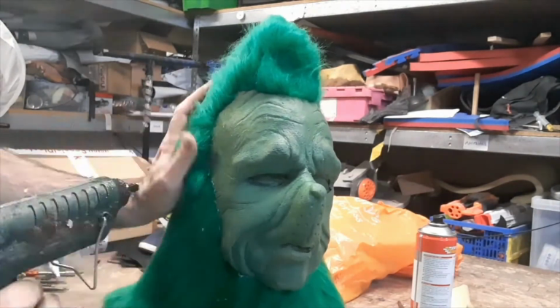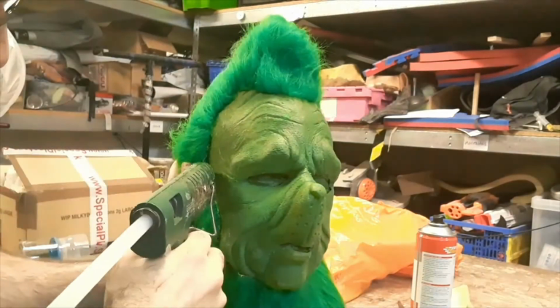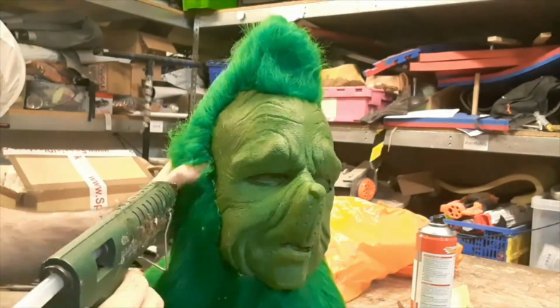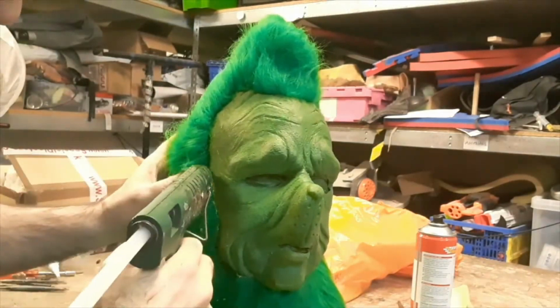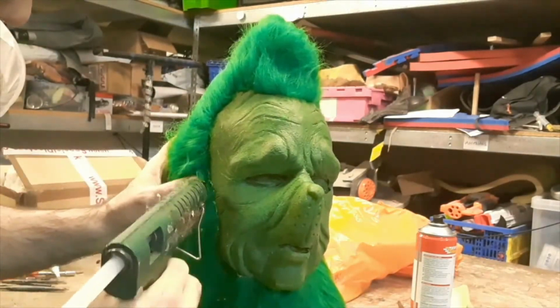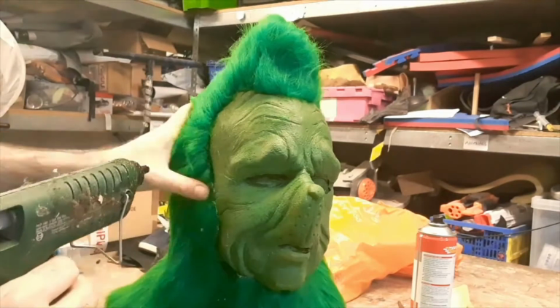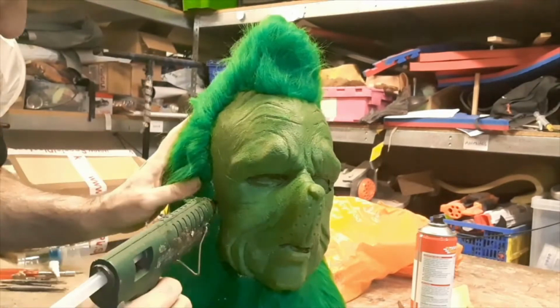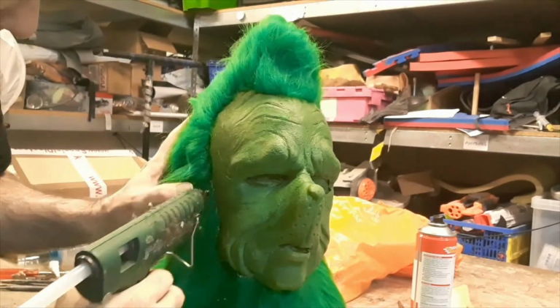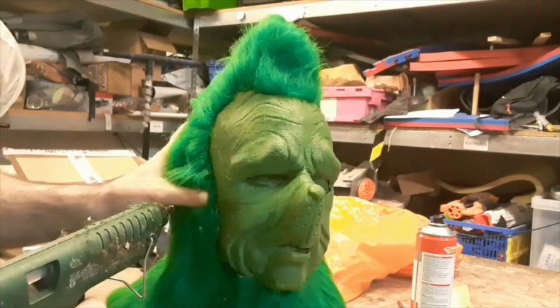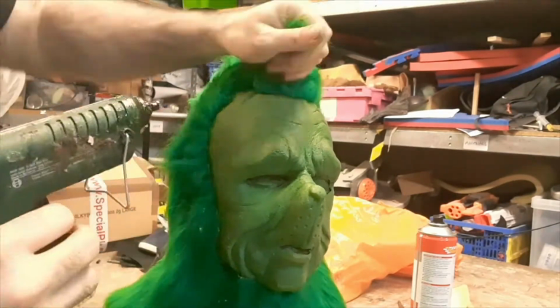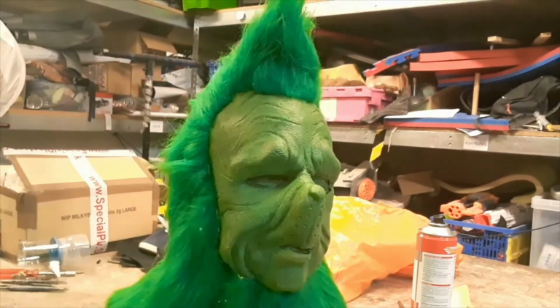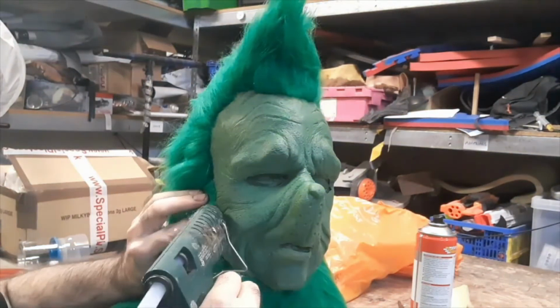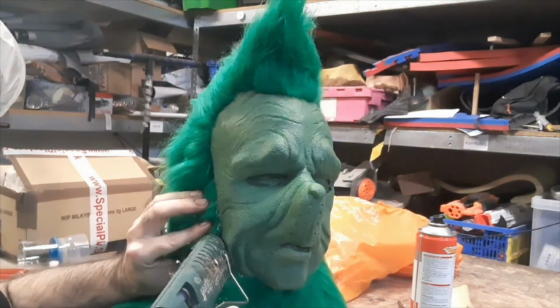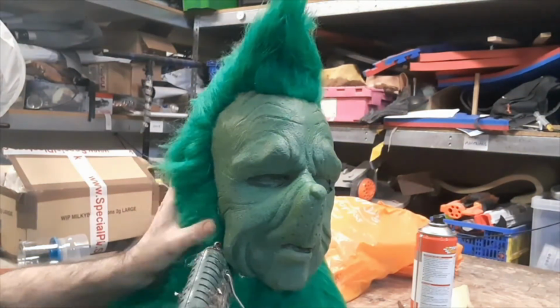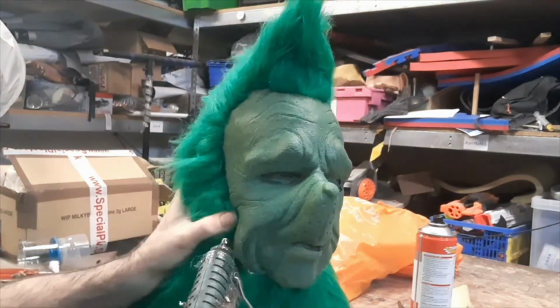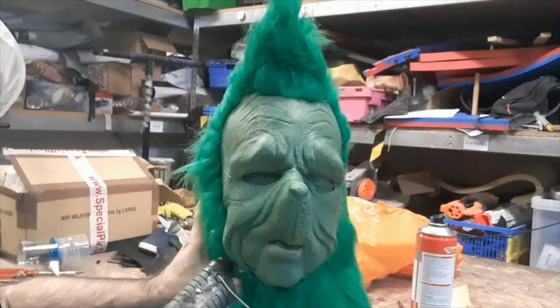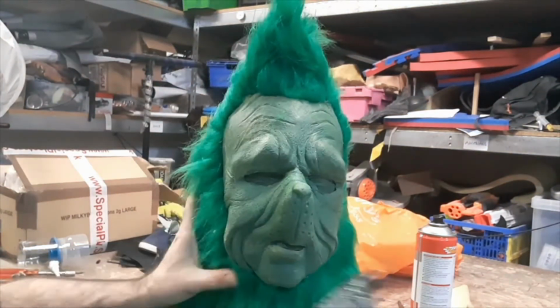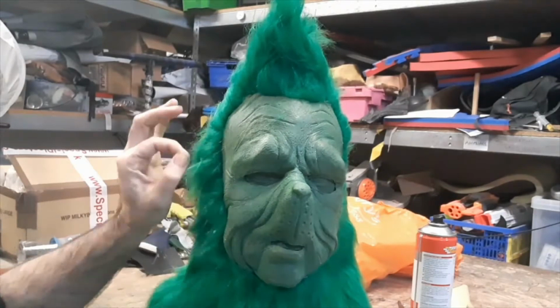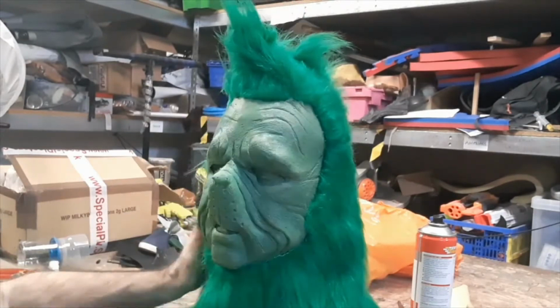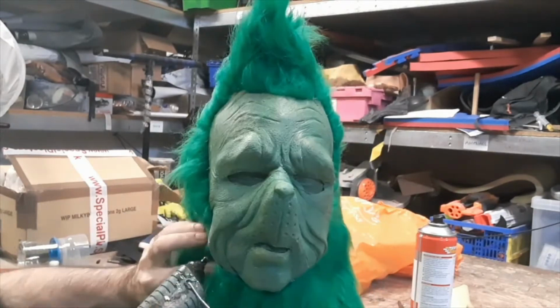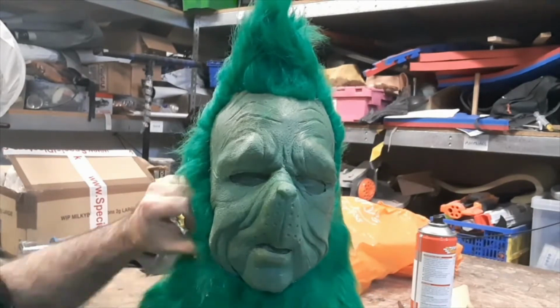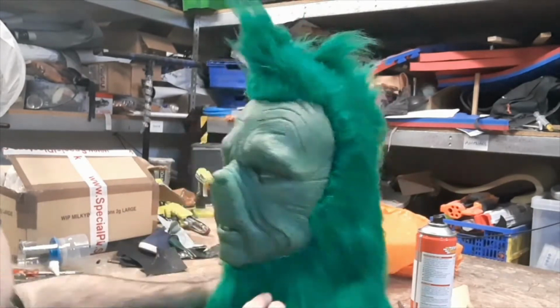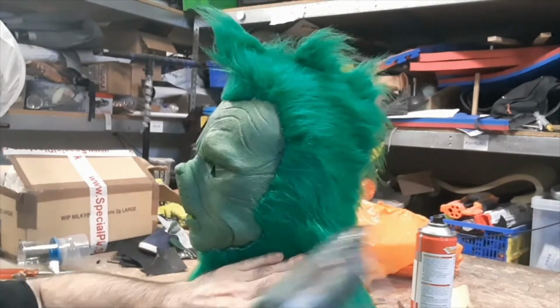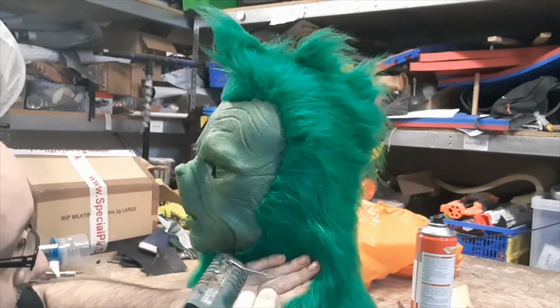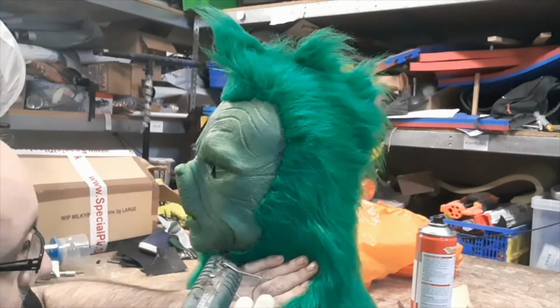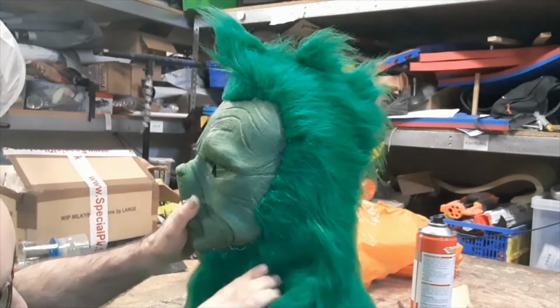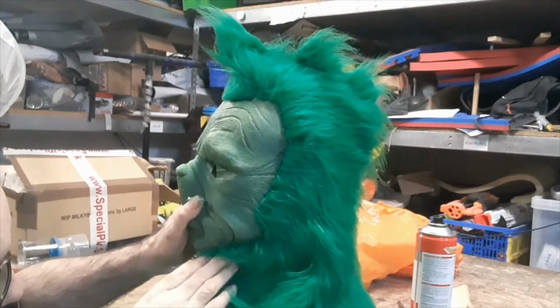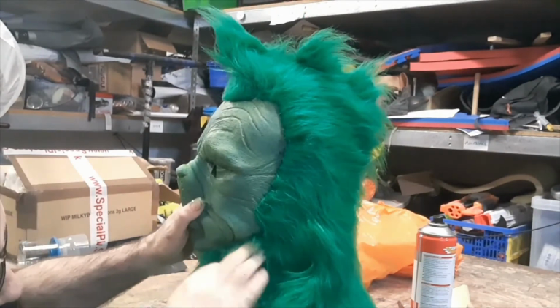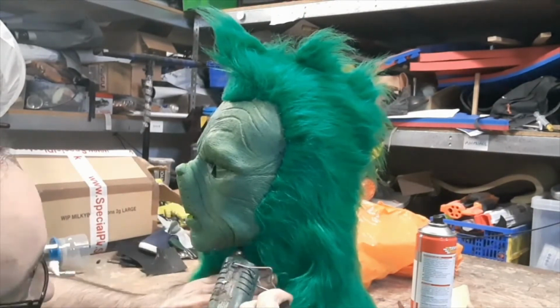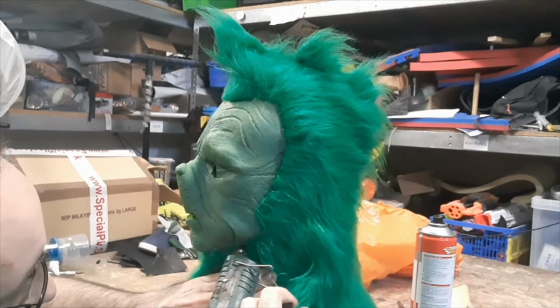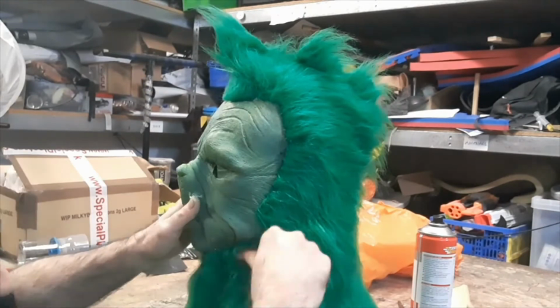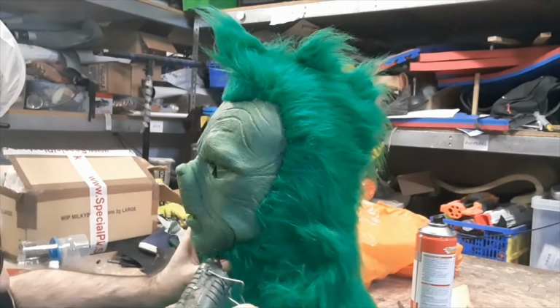You could hand punch some fur in individually strand by strand to soften the edge. I don't really do that very much on latex masks — it tends to rip up the latex a bit much for my tastes, but it is doable; you just need to glue it back in from behind.